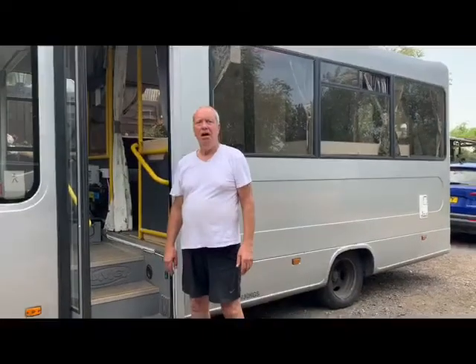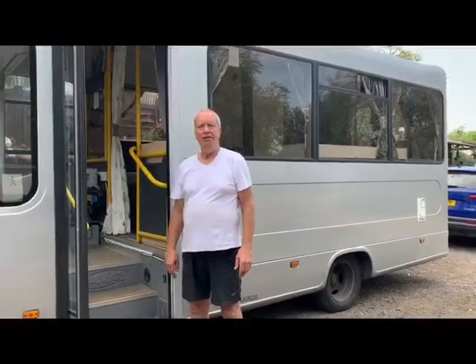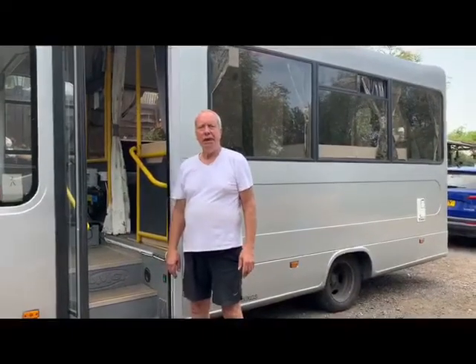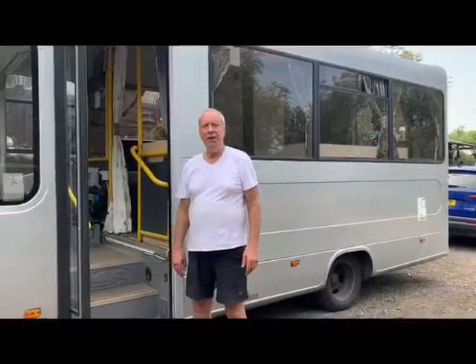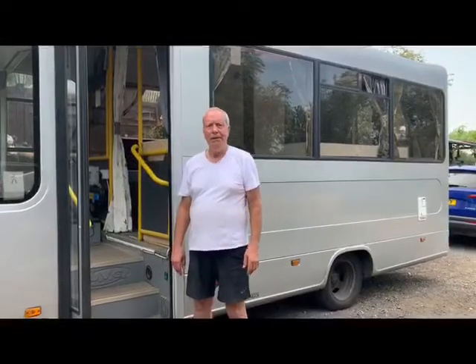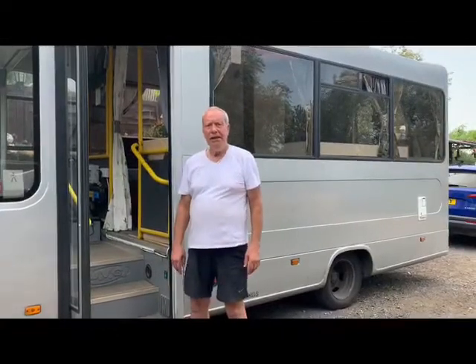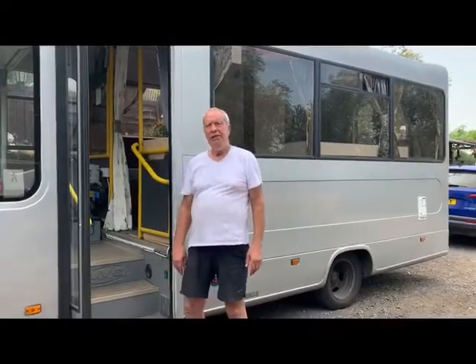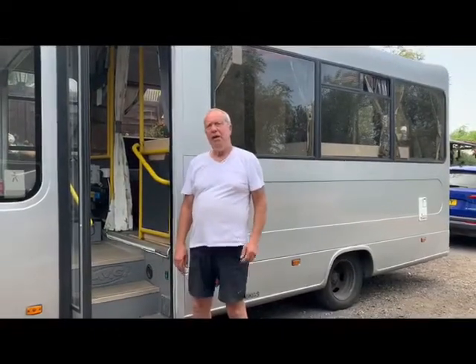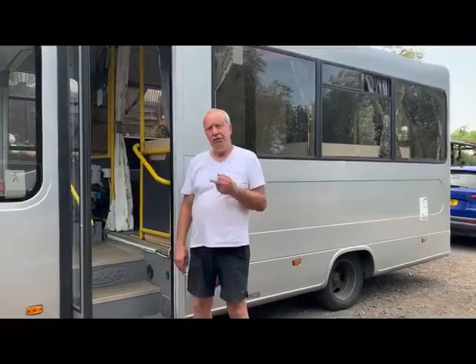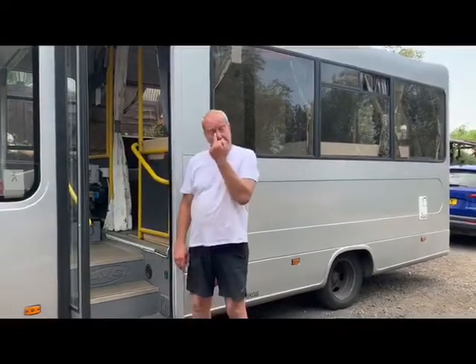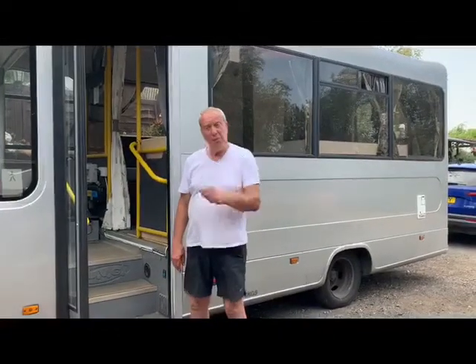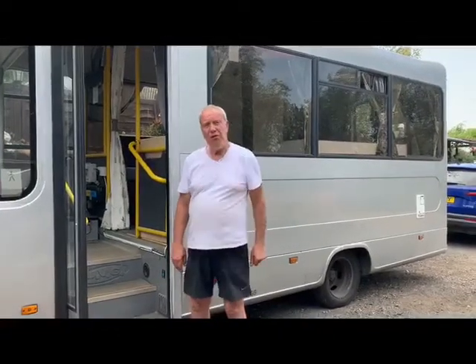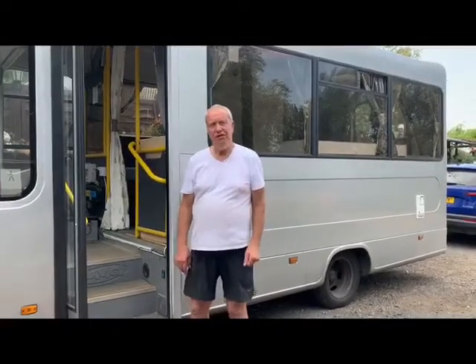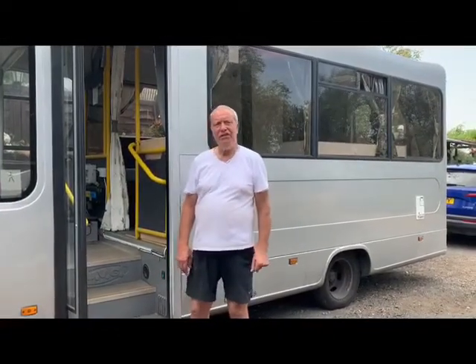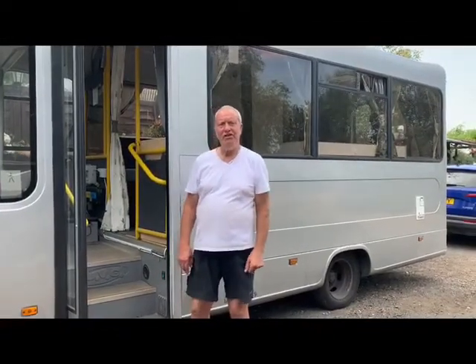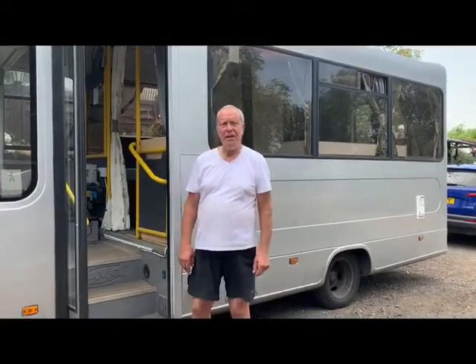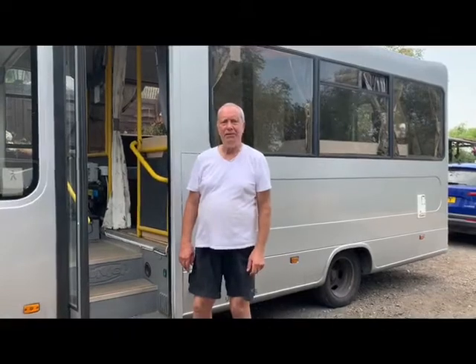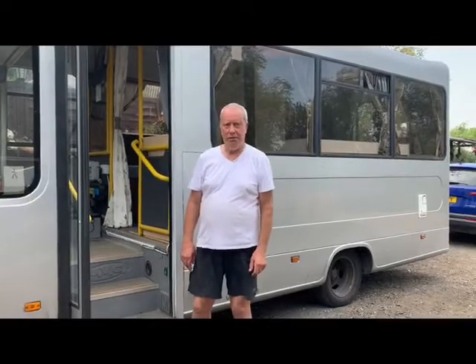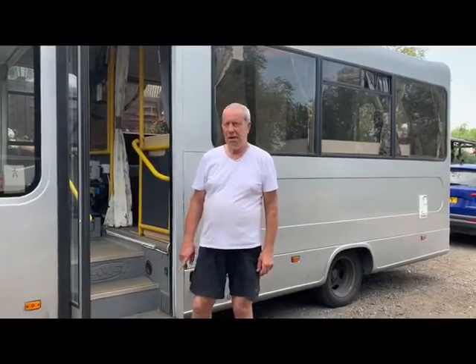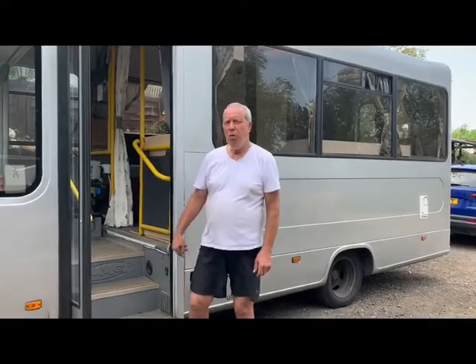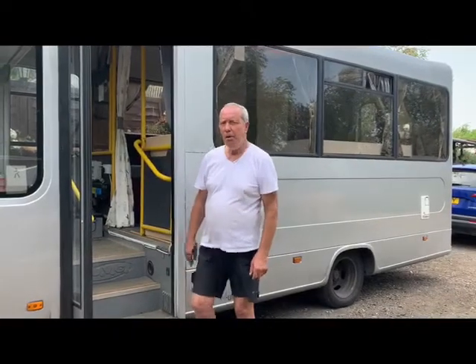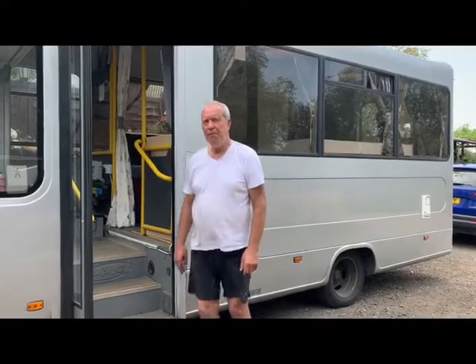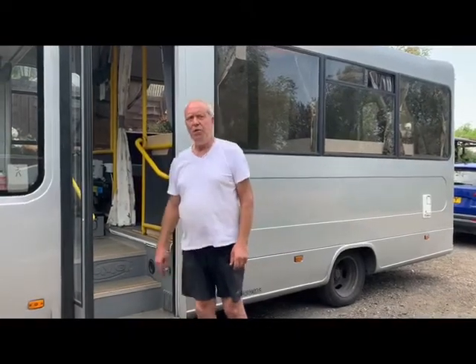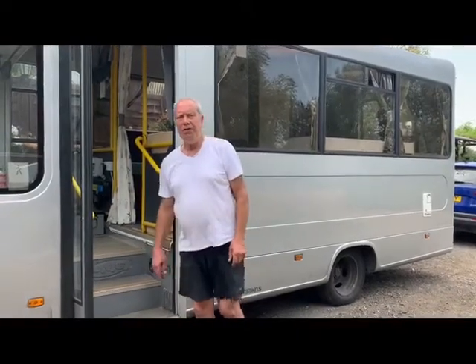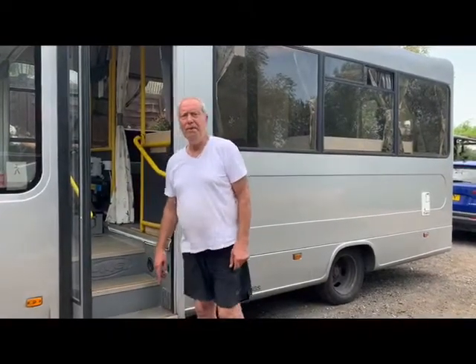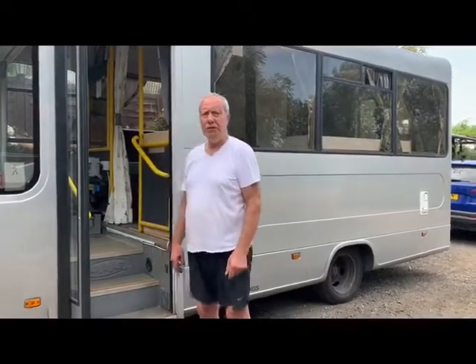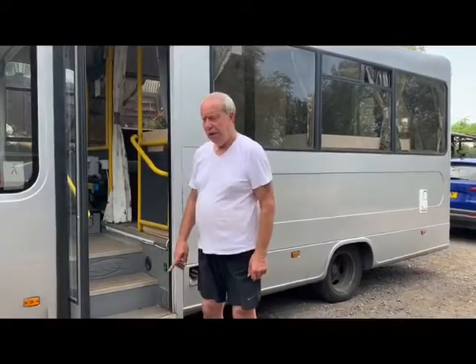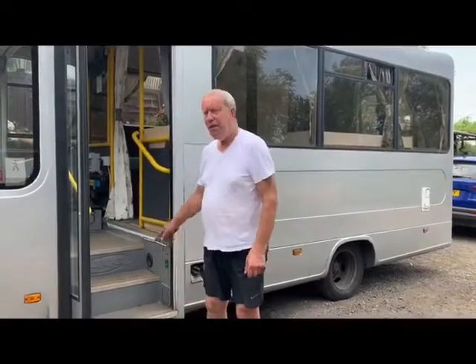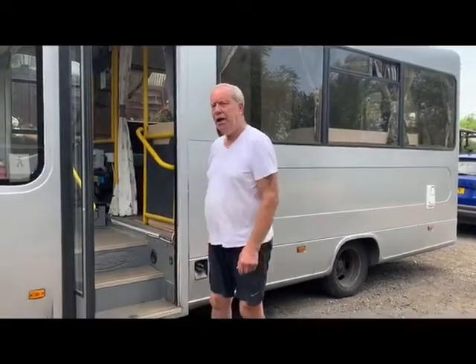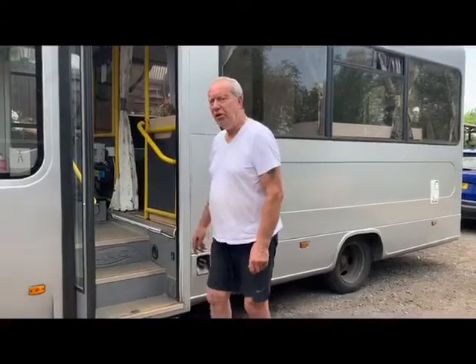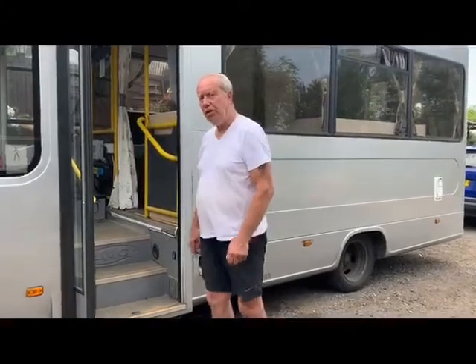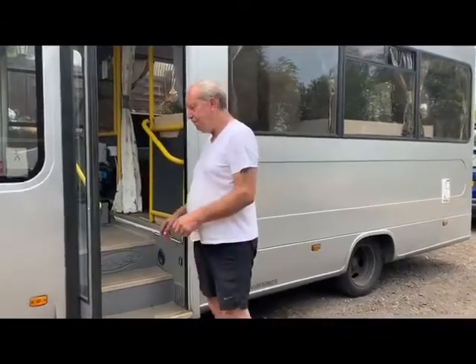Hi, it's Steve again from Leo Bay. This vehicle I'd like to show you that we've been working on is a 16-seater minibus. It's quite a popular vehicle to buy and convert, and if you'd like to come inside, I'll show you what we've done.